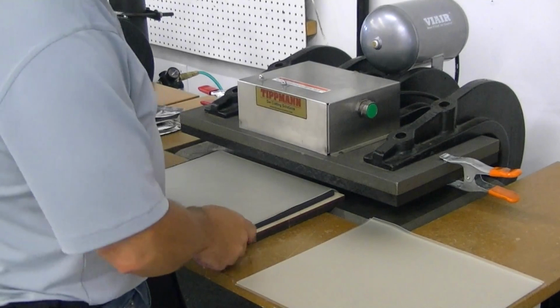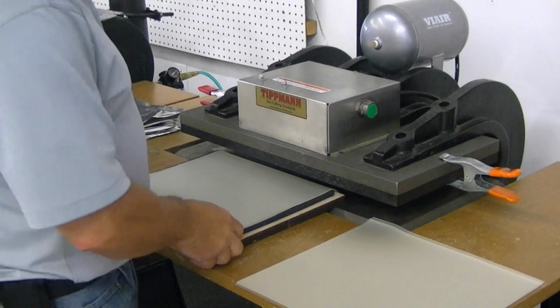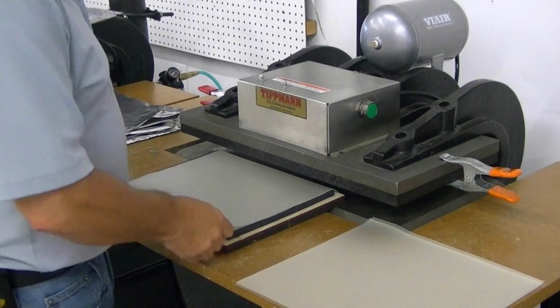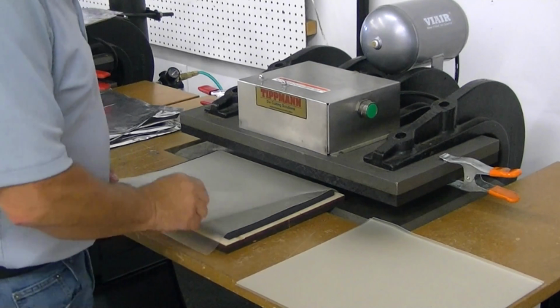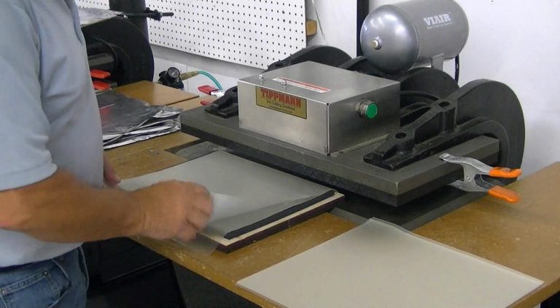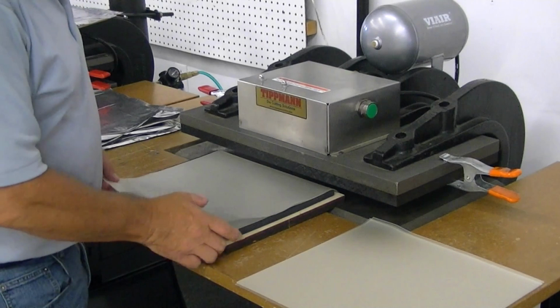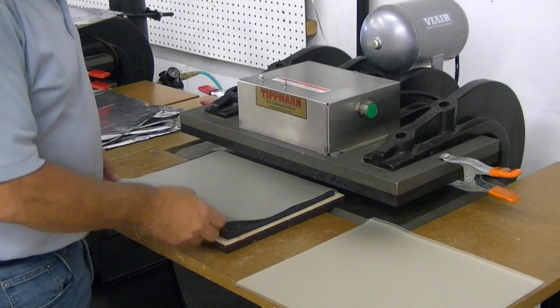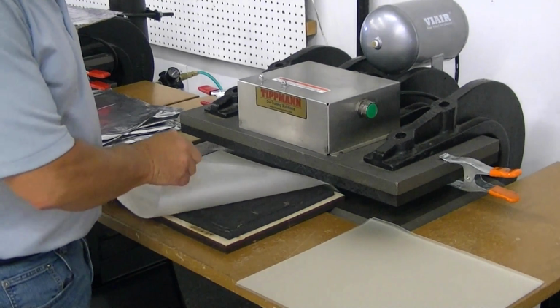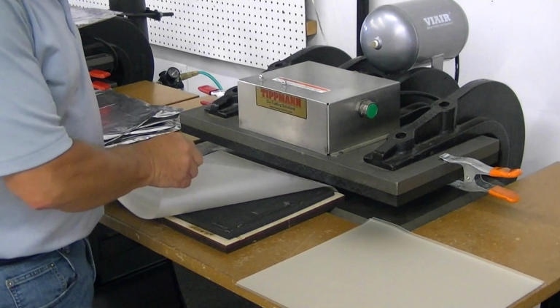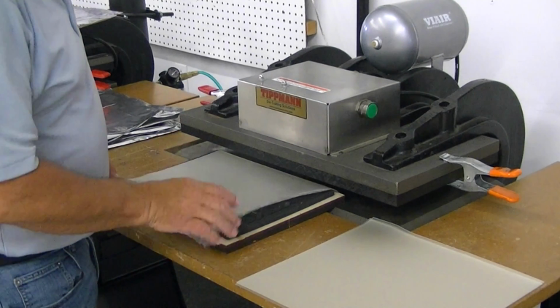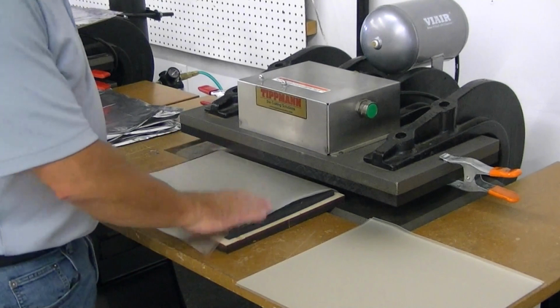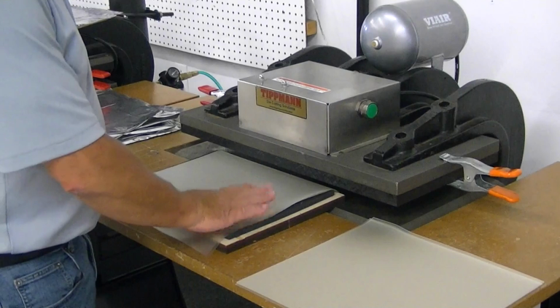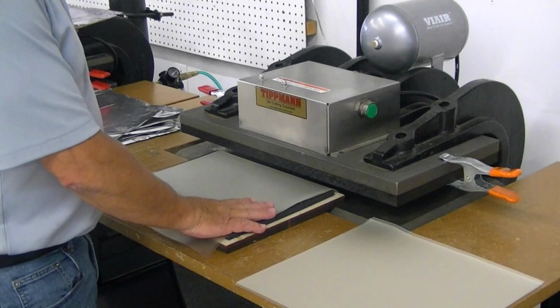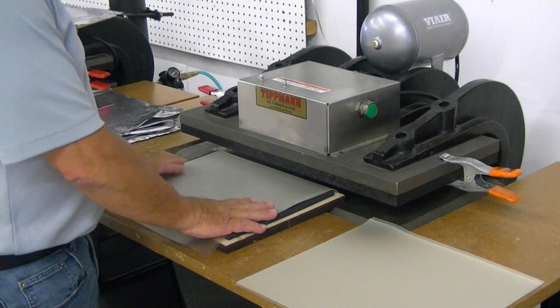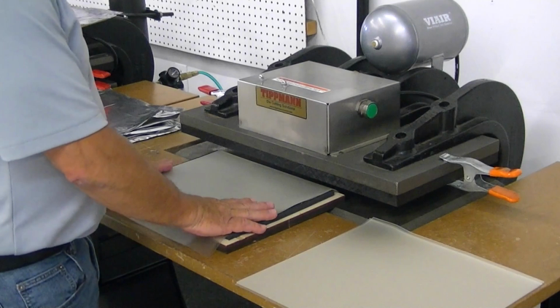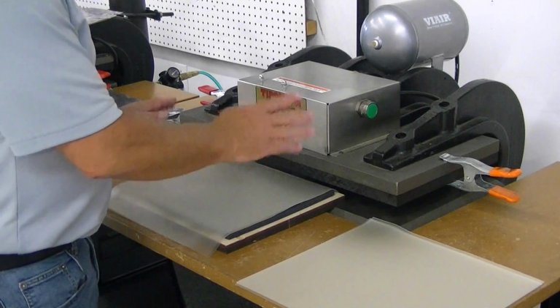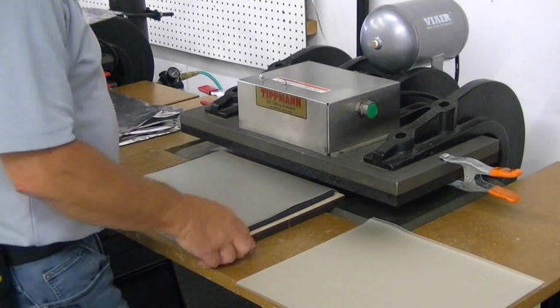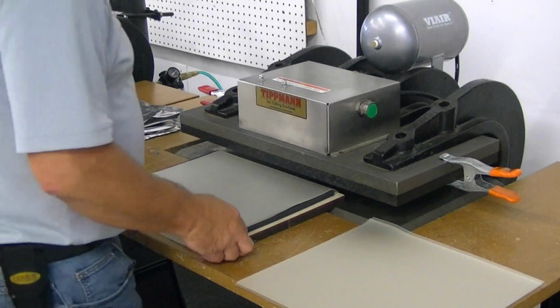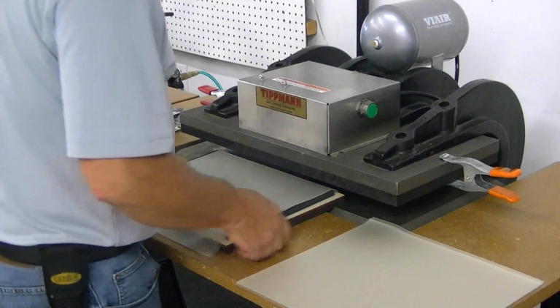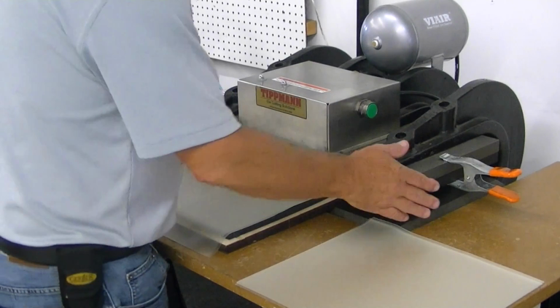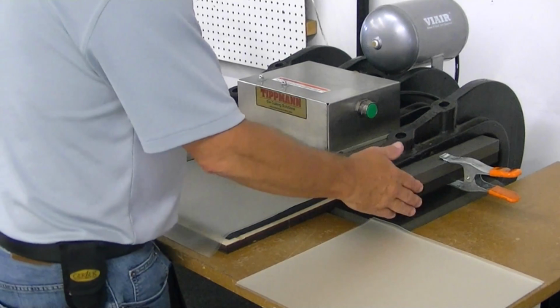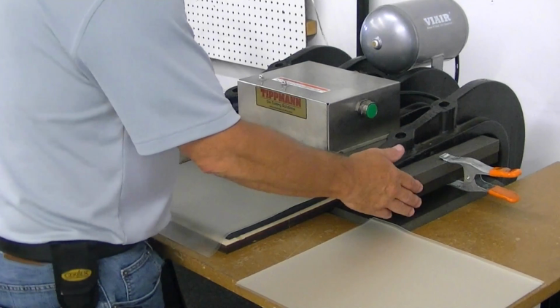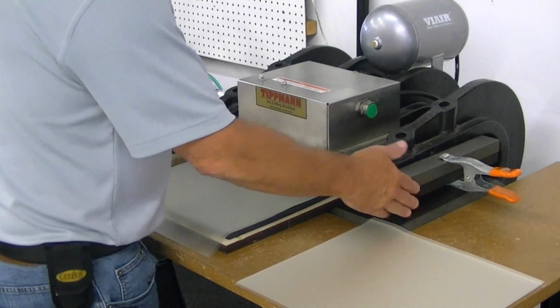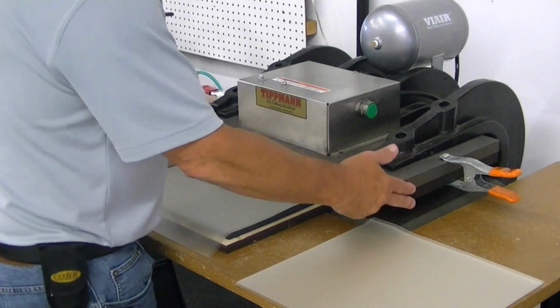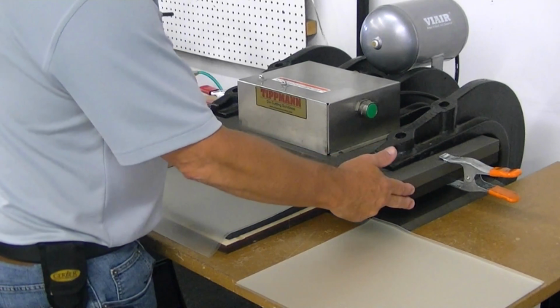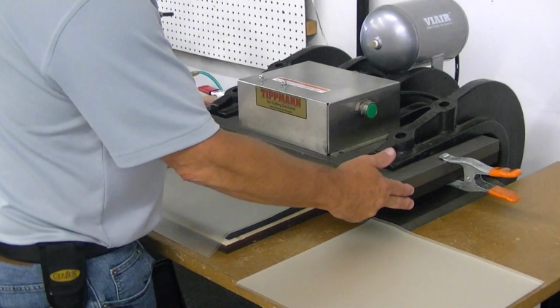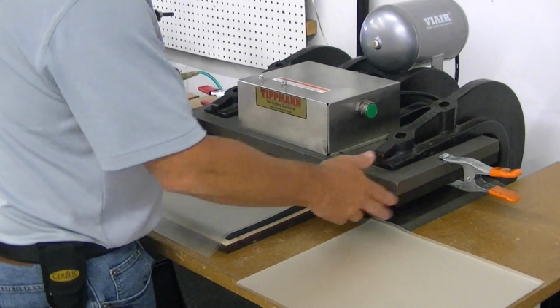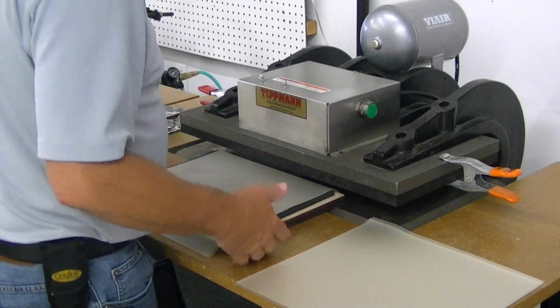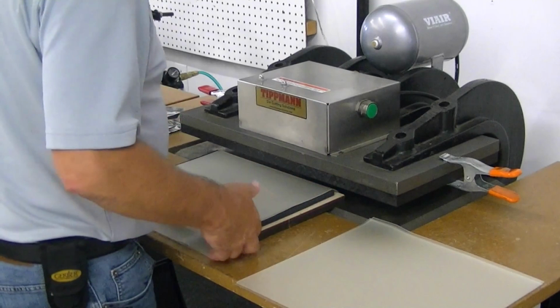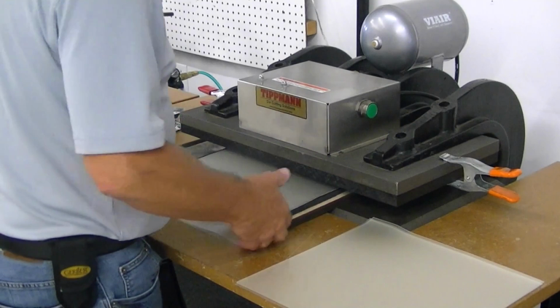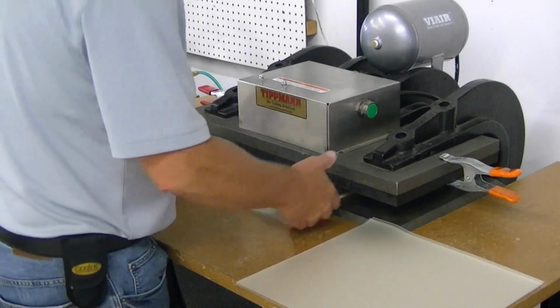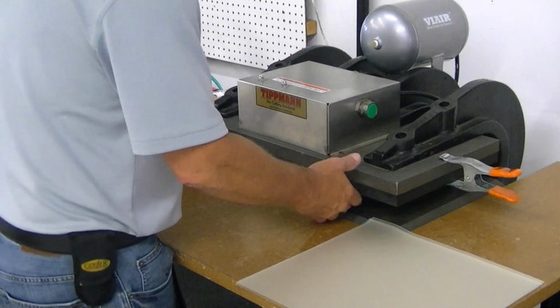I've got two of them on your die here. I've got your three-up die, I'm going to use a 15-ton. I've got my cutting board mounted to the top plate, and I'm going to slide the die in.